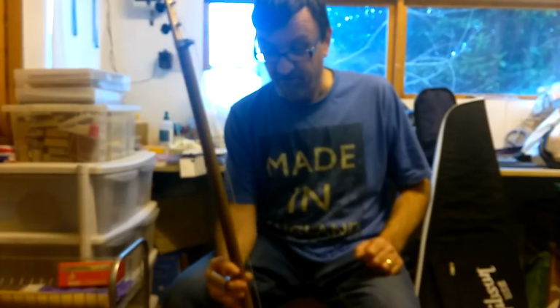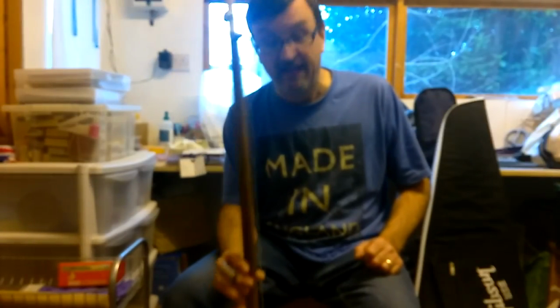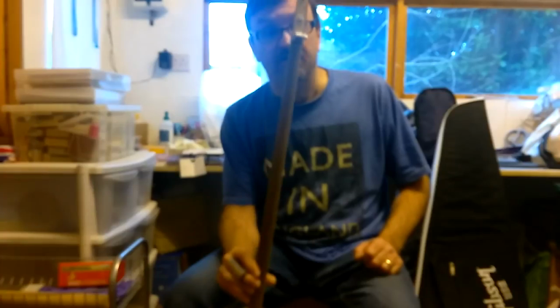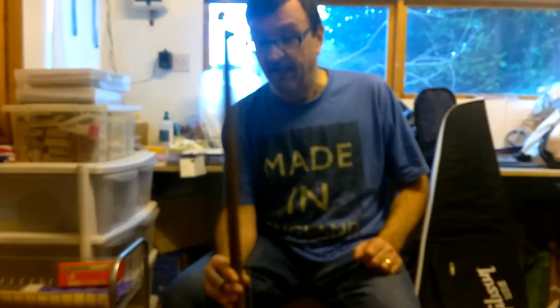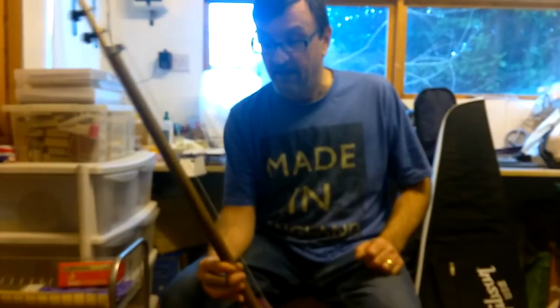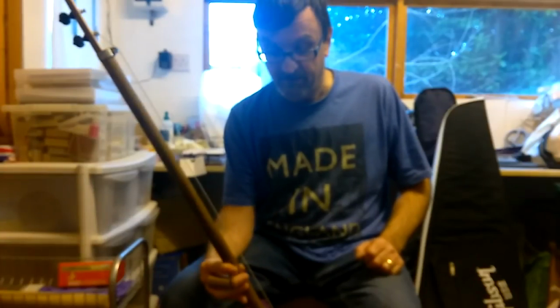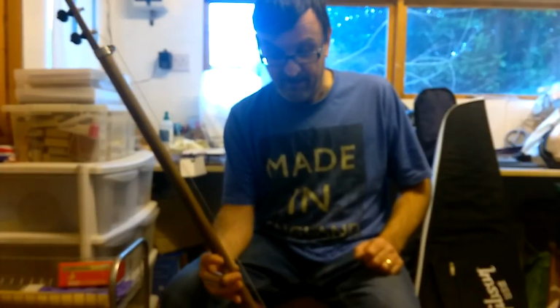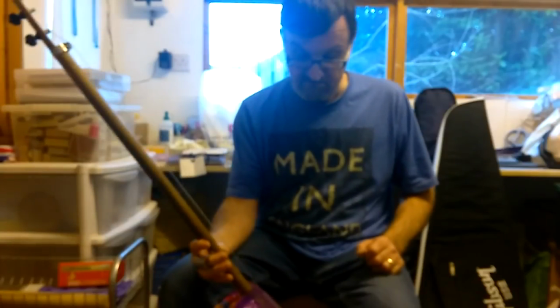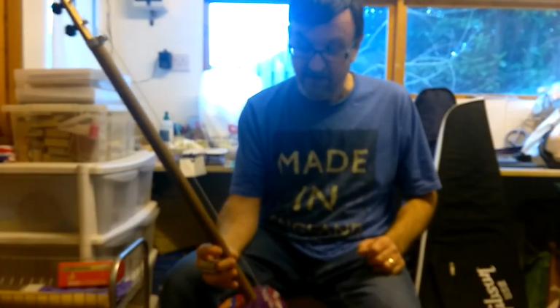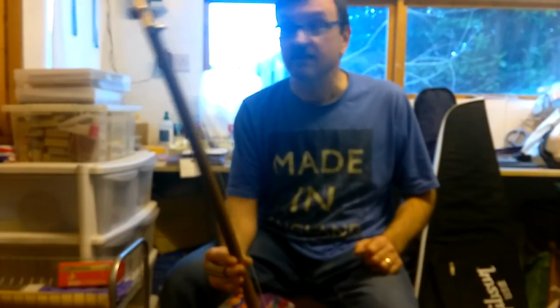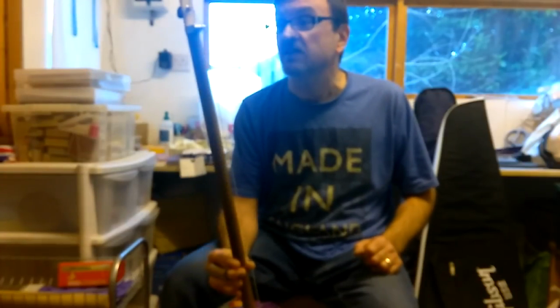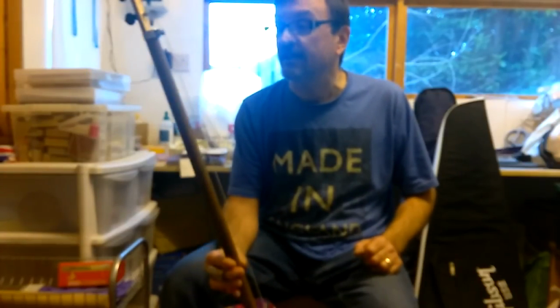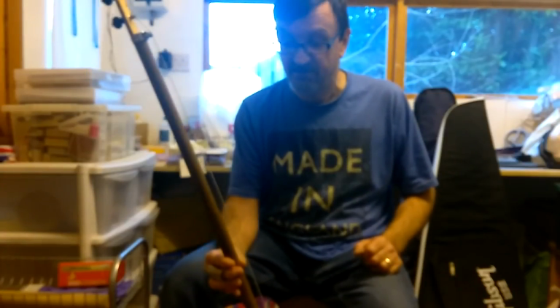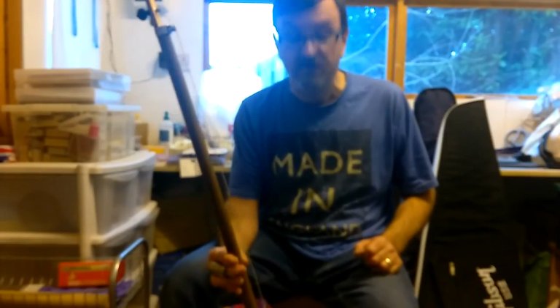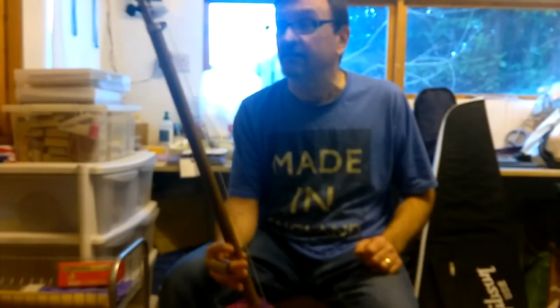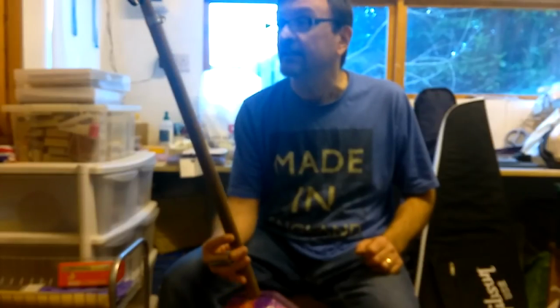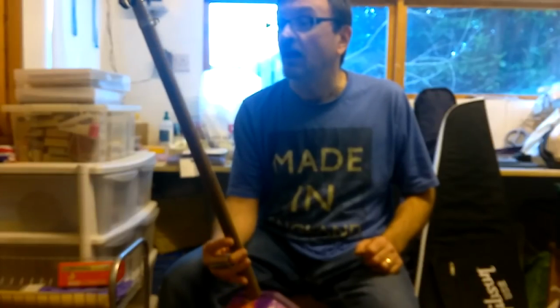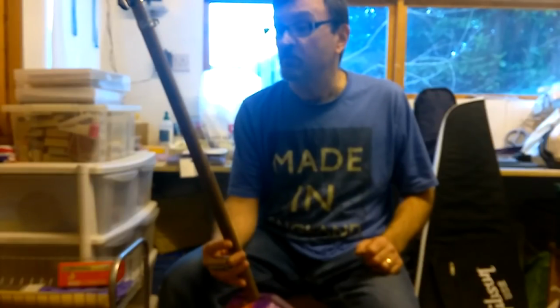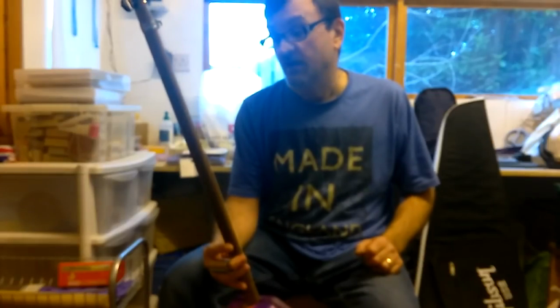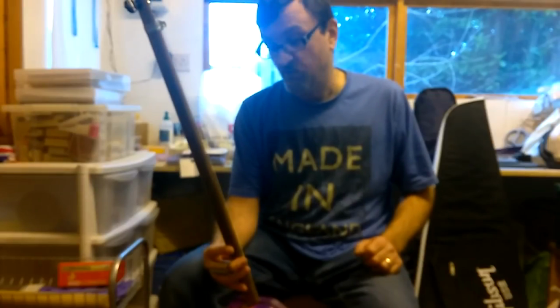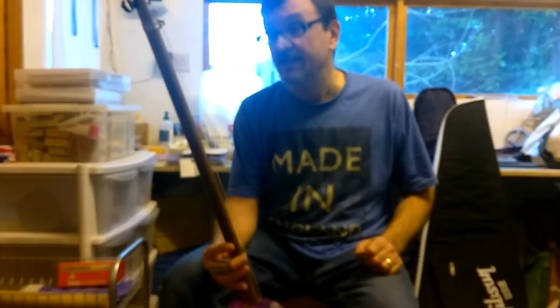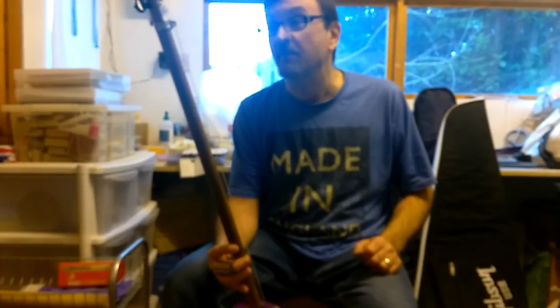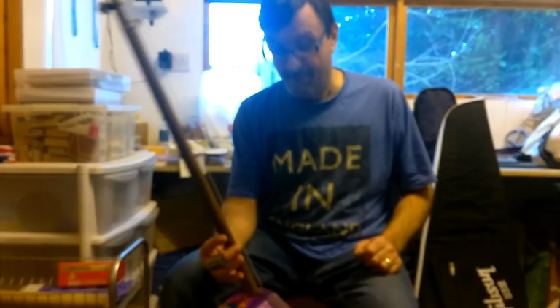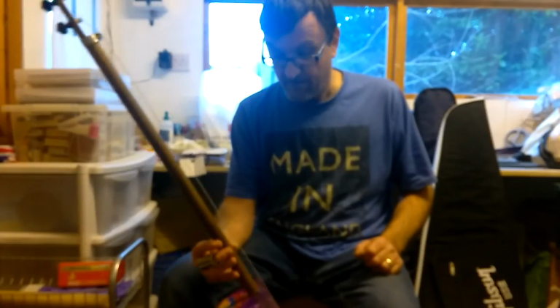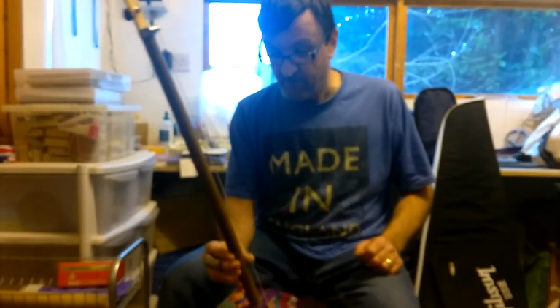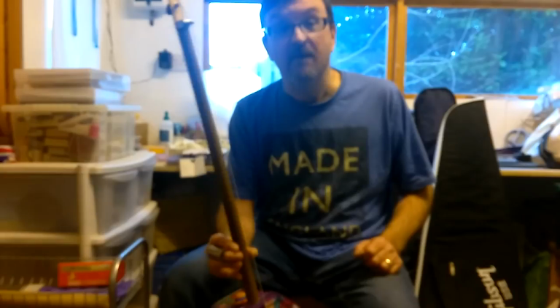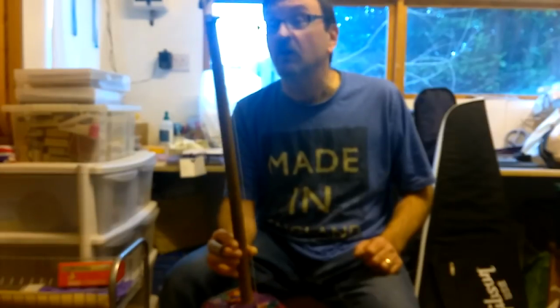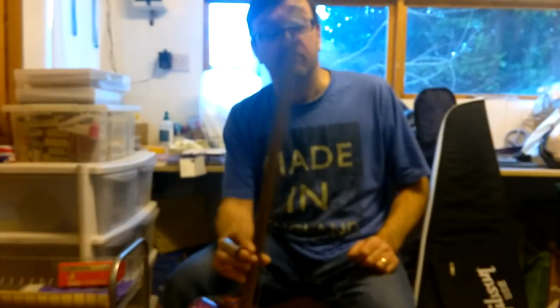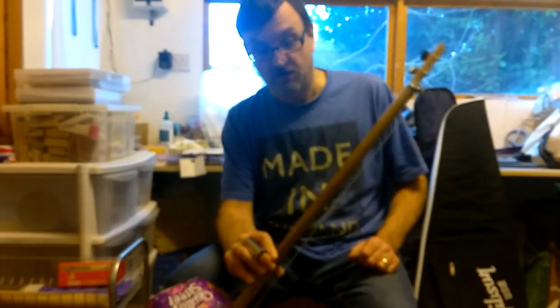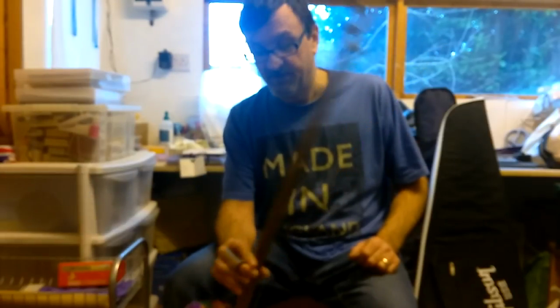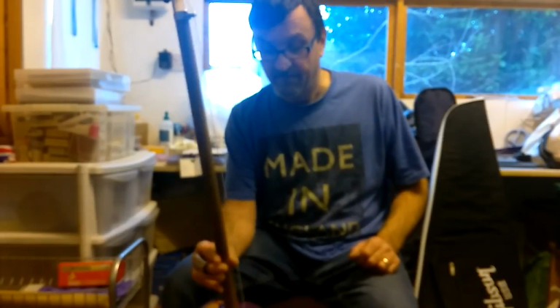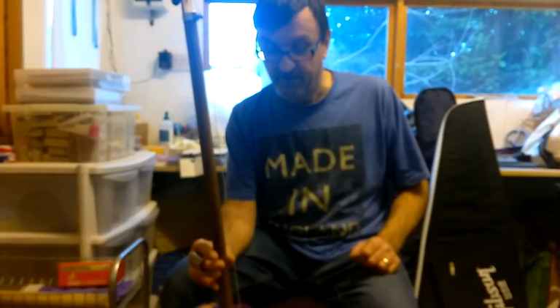Fun to make, fun to play, and you don't need to be a massively amazing musician to get some noise out of it really. This won't be the last one I make — there'll be many, many more, I'm pretty sure, because they're great fun to do.